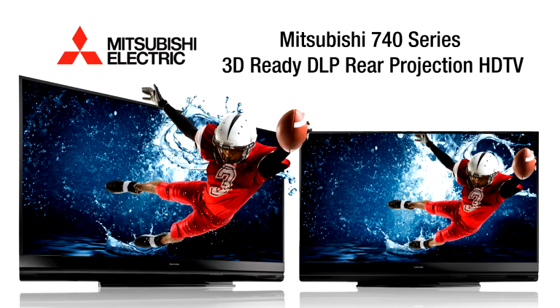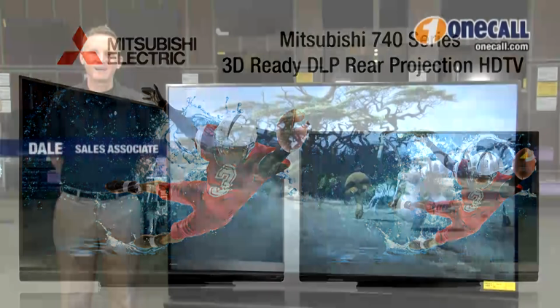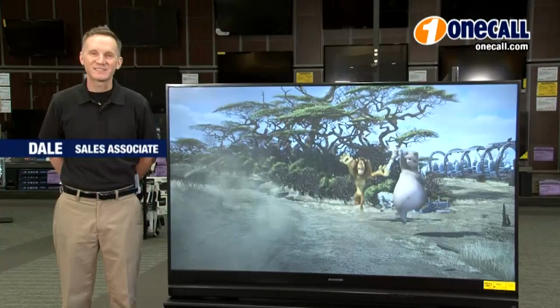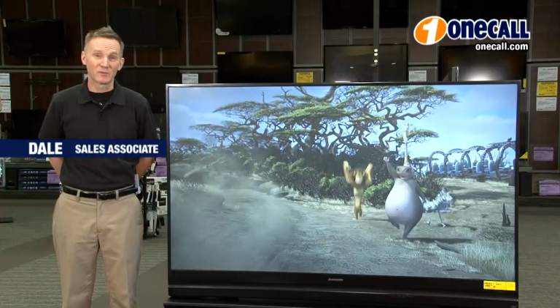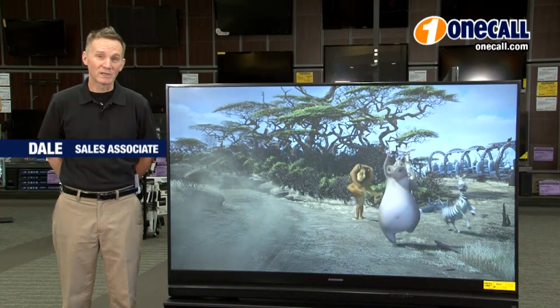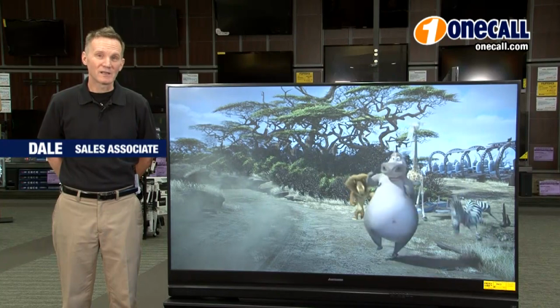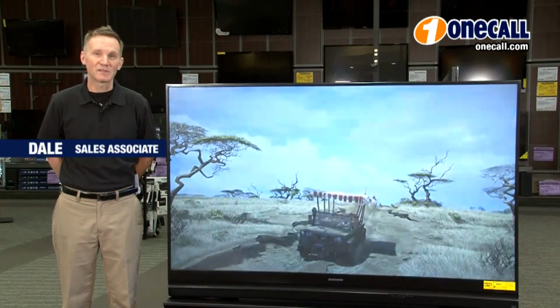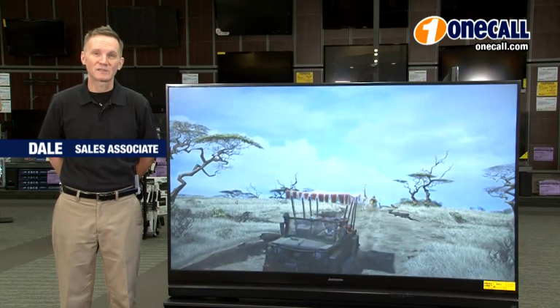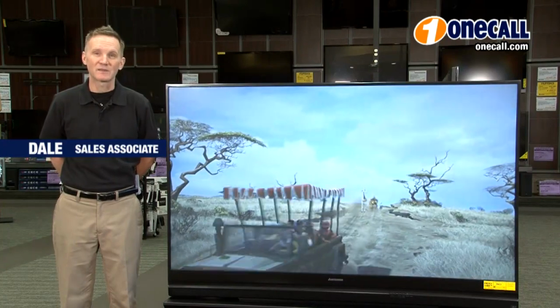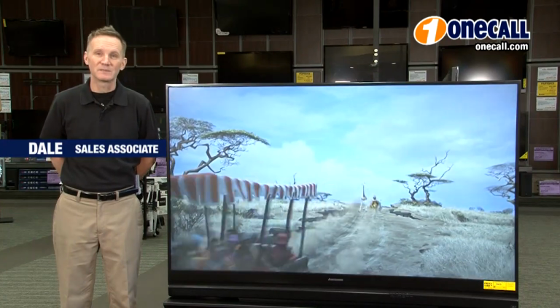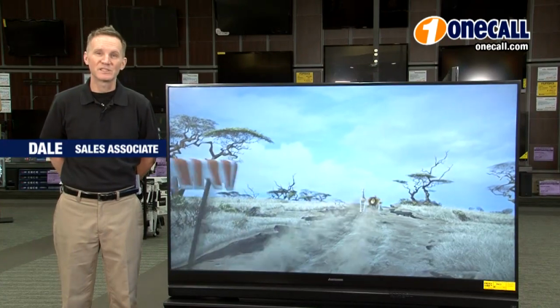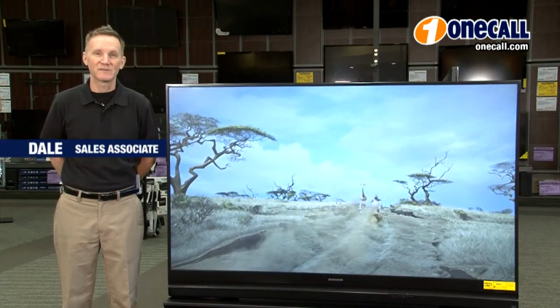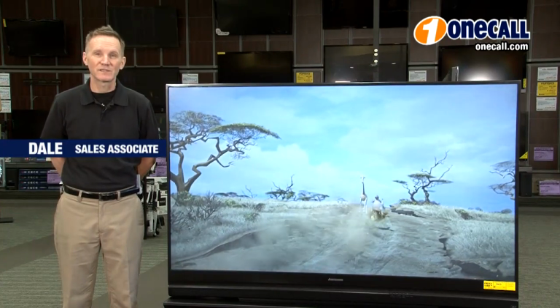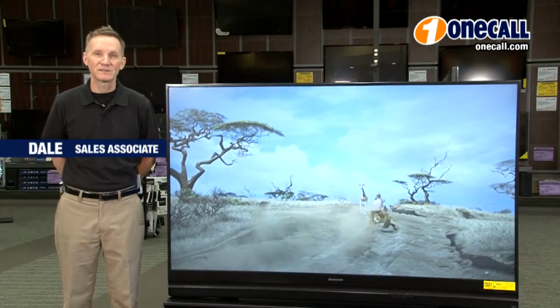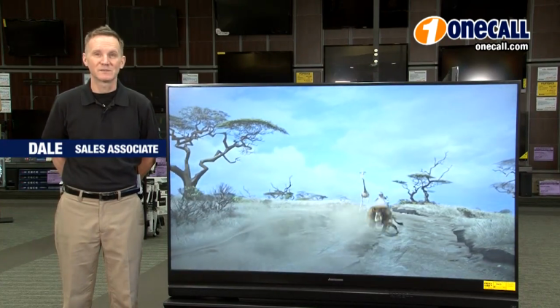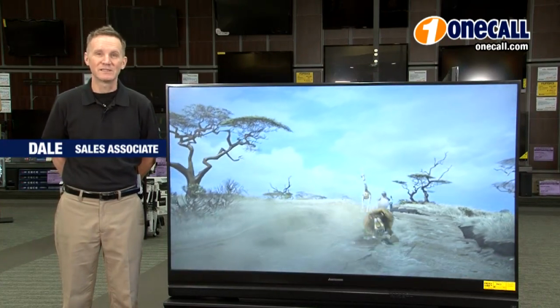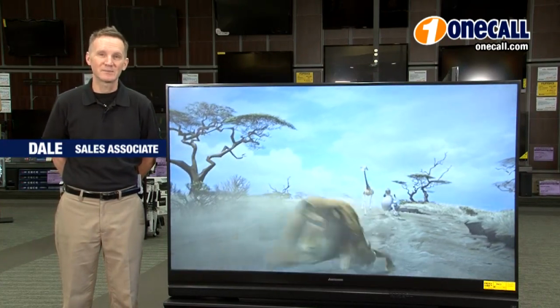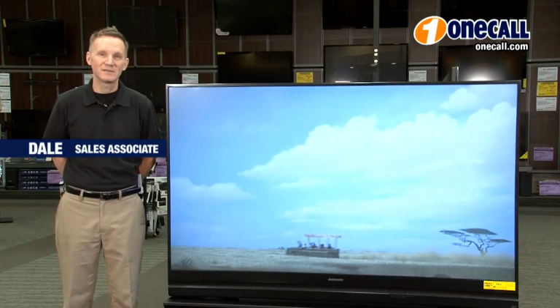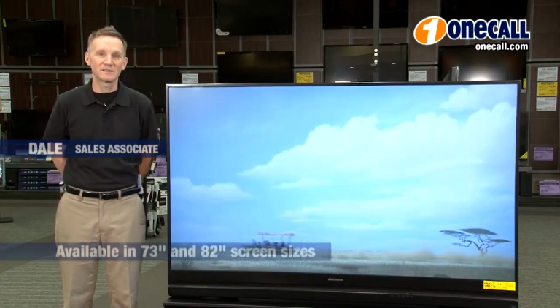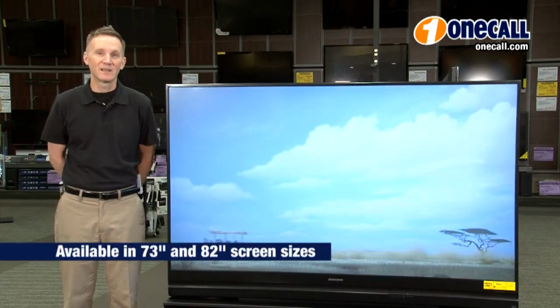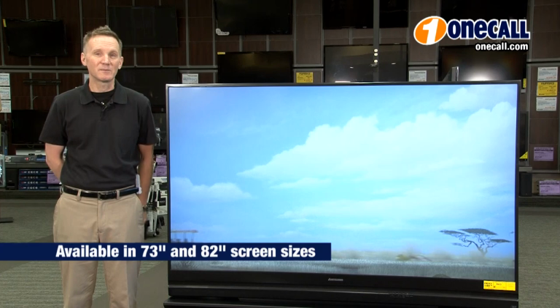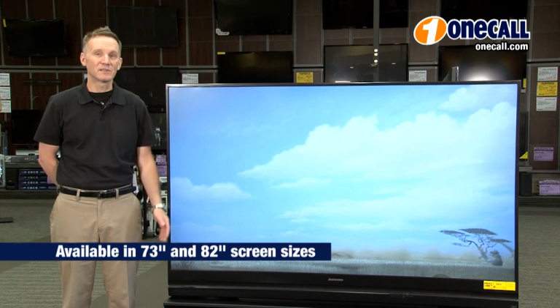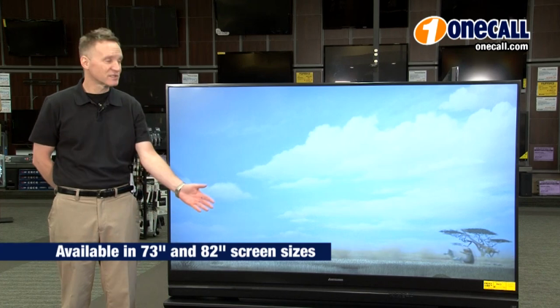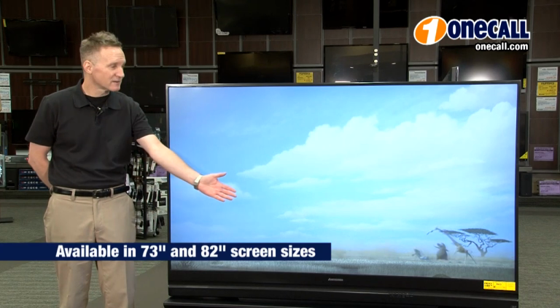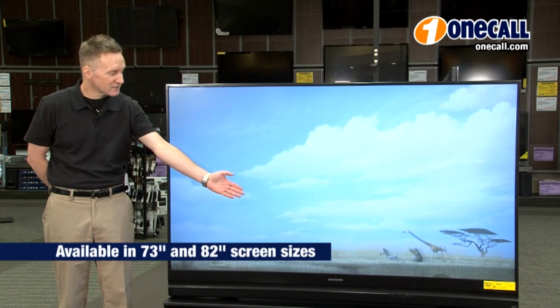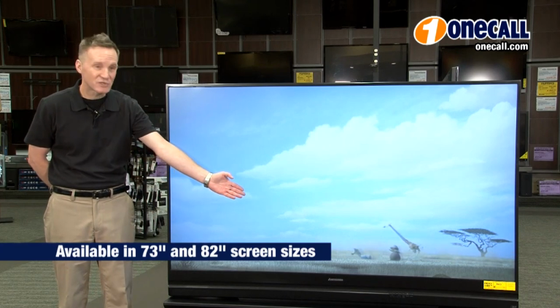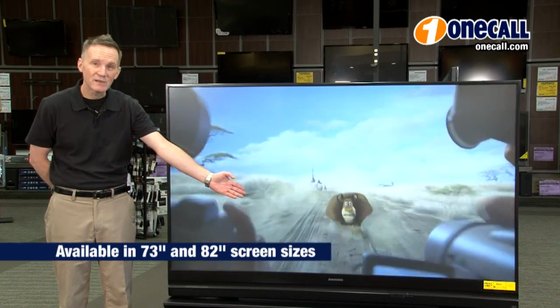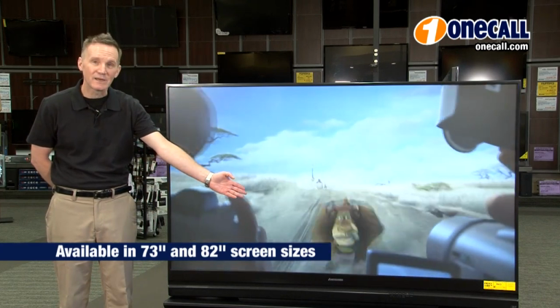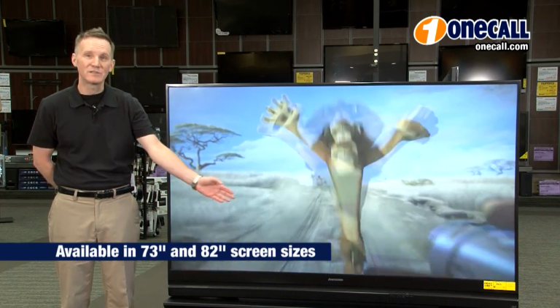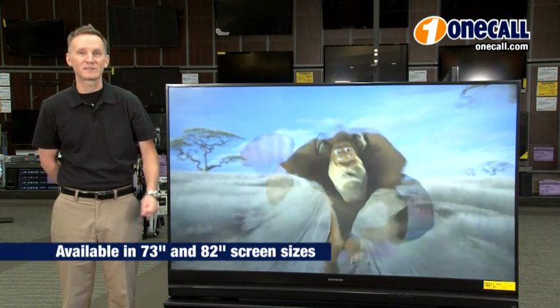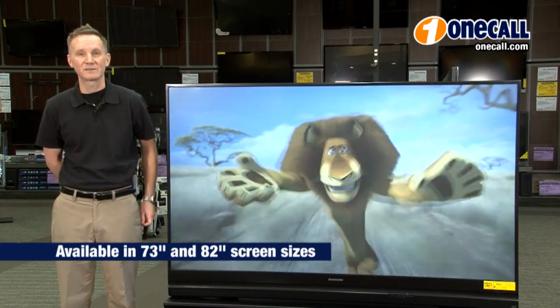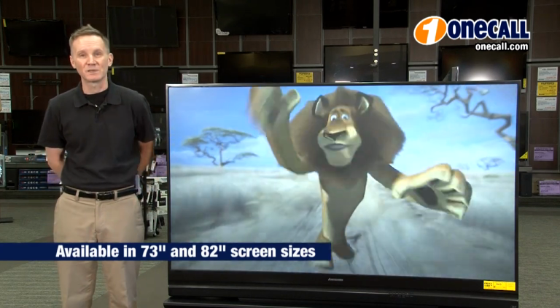Hi, this is Dale from OneCall, and I'm here to talk to you about the Mitsubishi 740 Series 3D DLP TVs, available in large 73-inch, shown here, and 82-inch sizes as well.